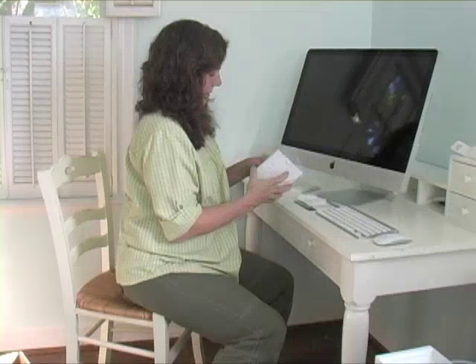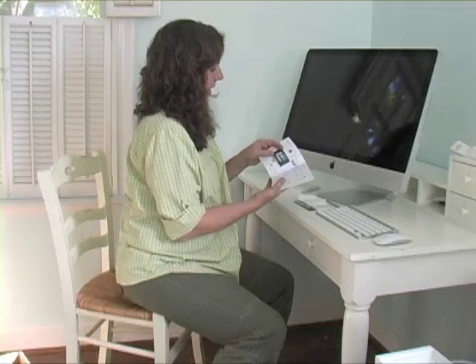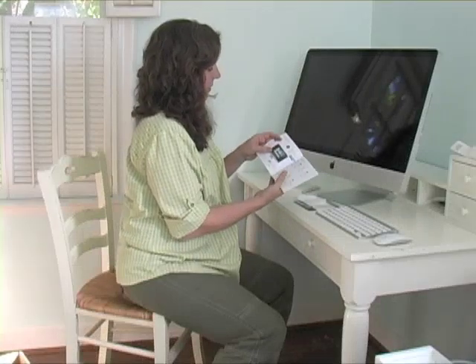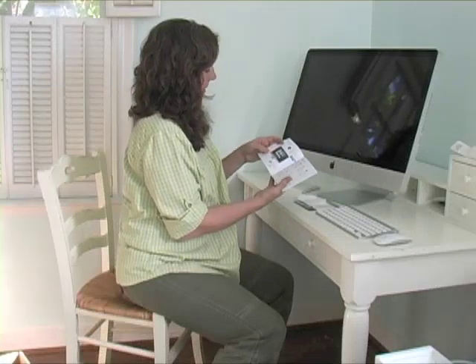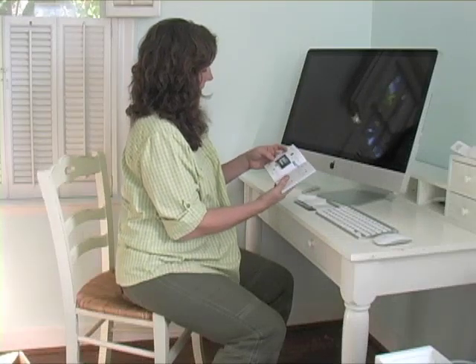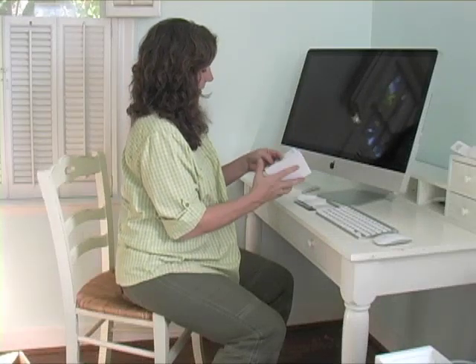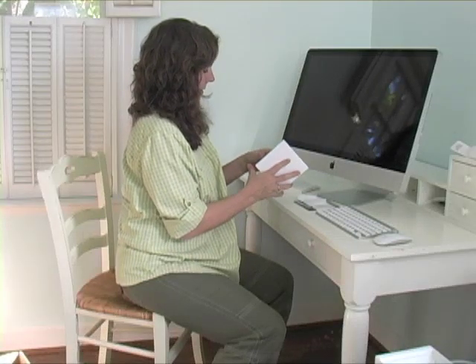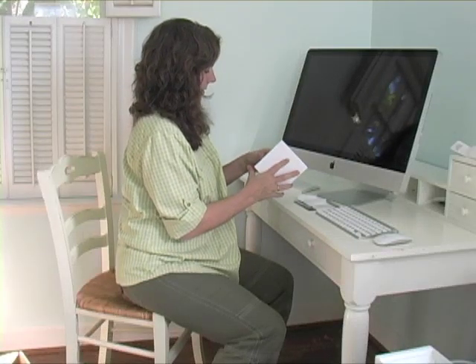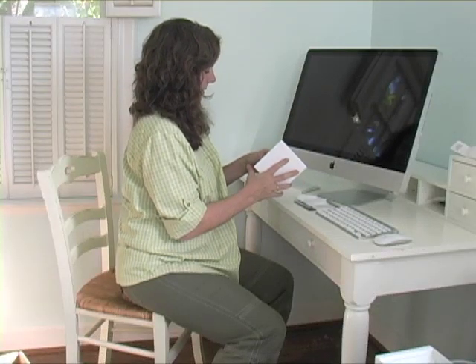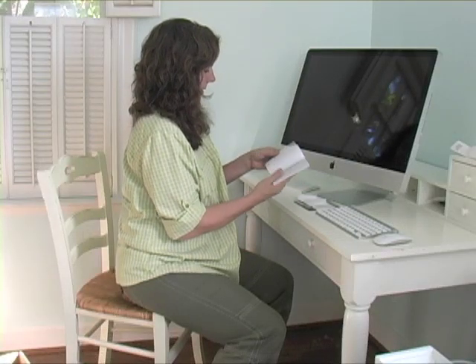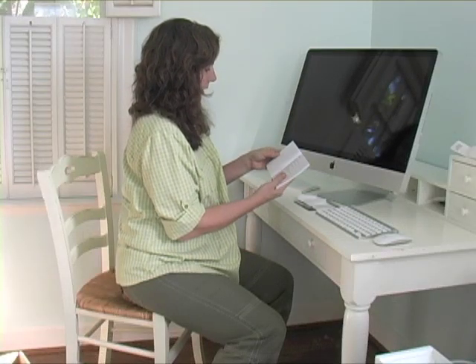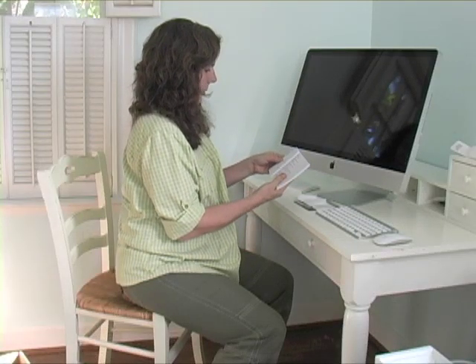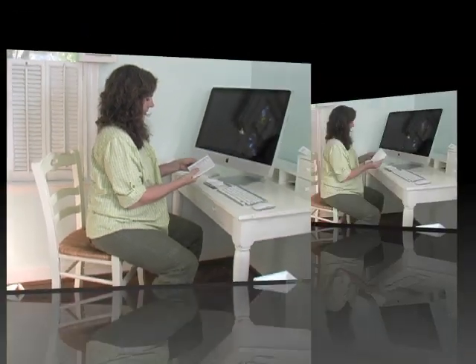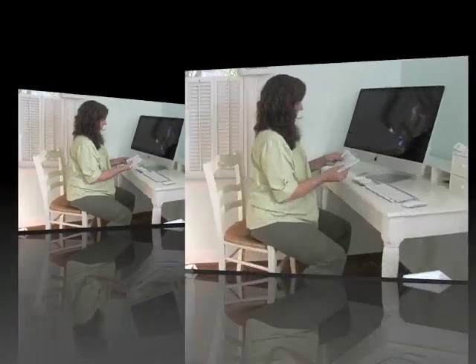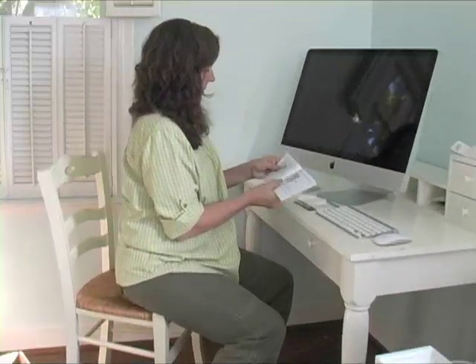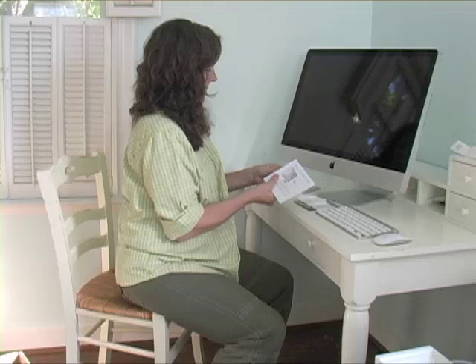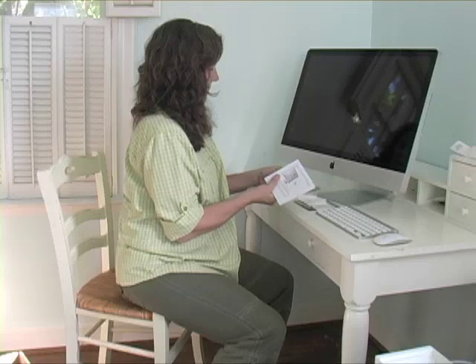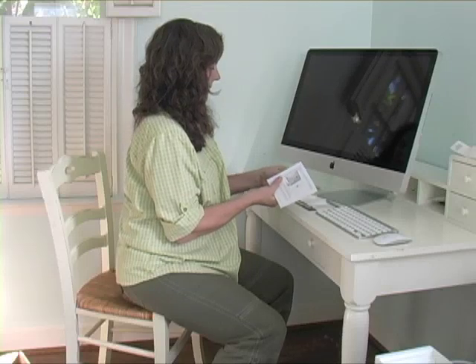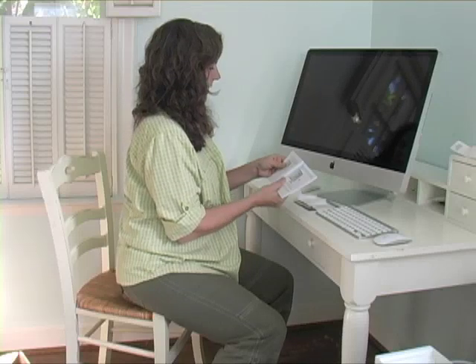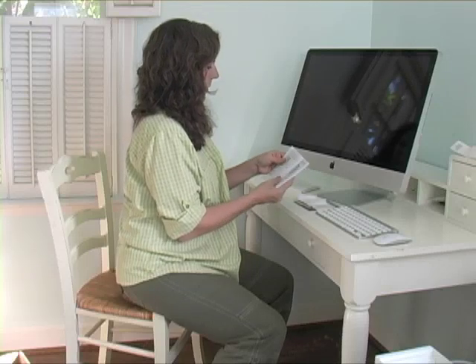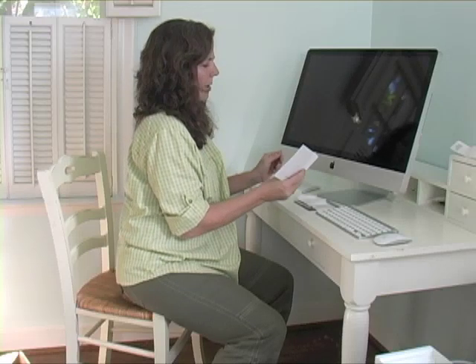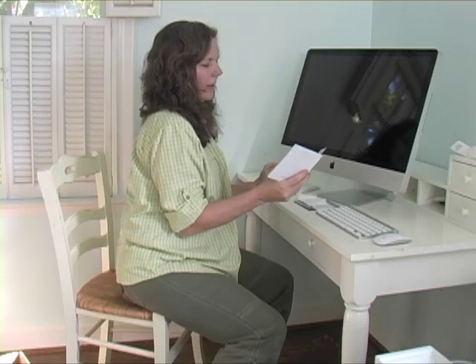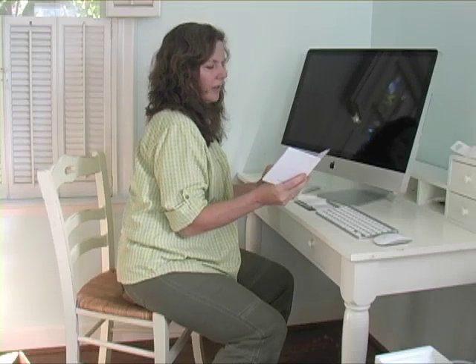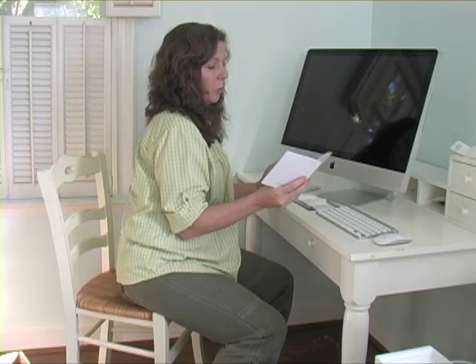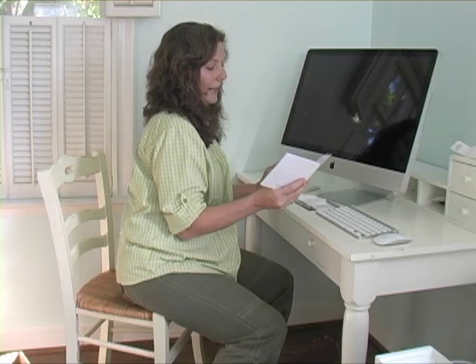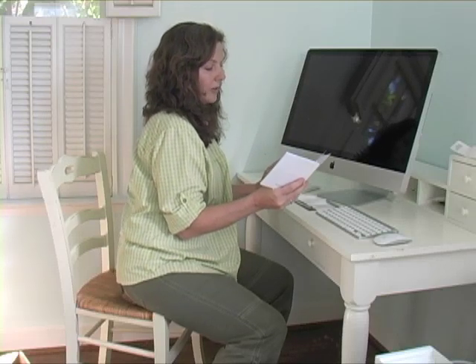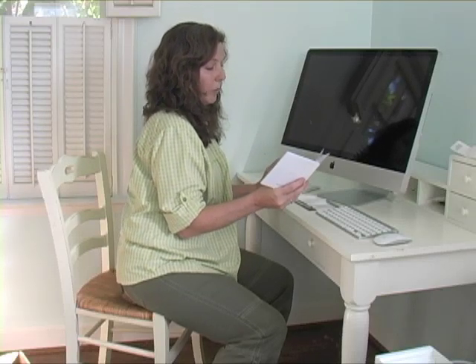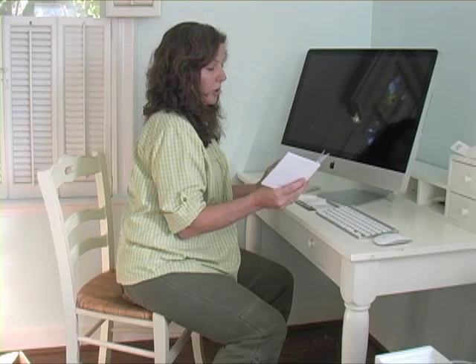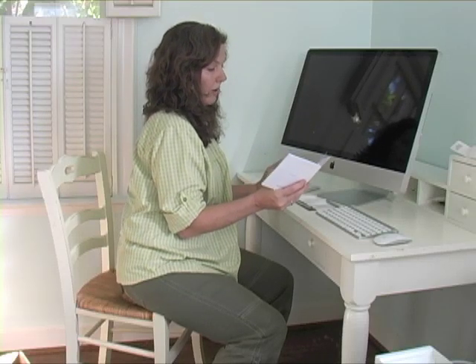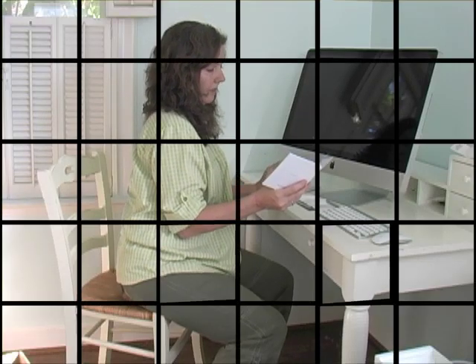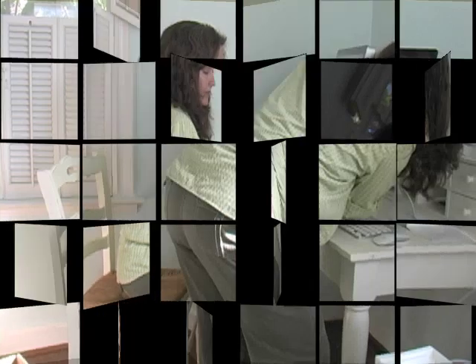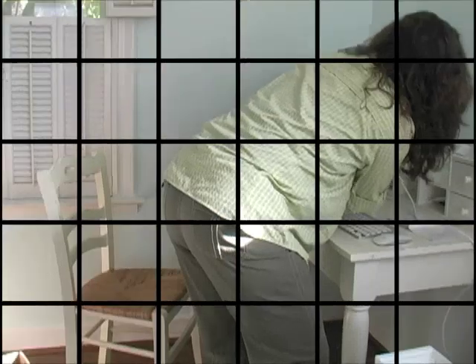Say hello to your iMac. Hello. Follow these steps to set up your iMac. Wait until step four to turn it on. Okay.